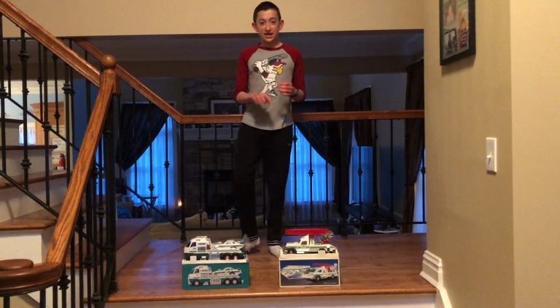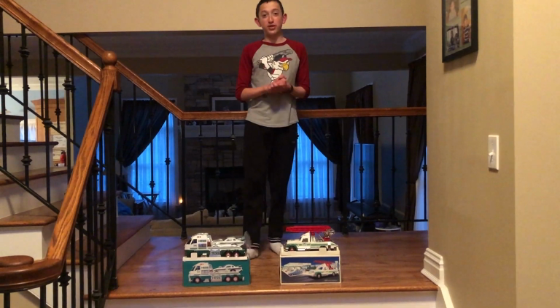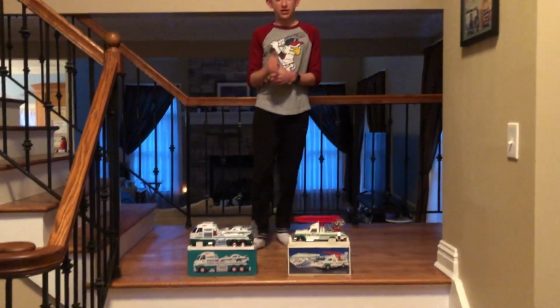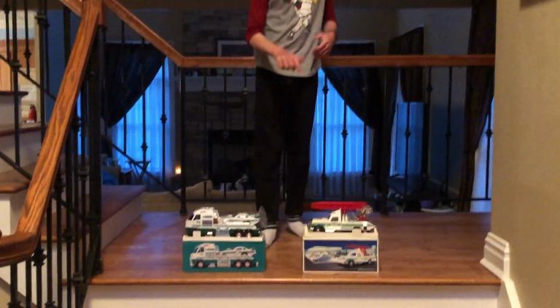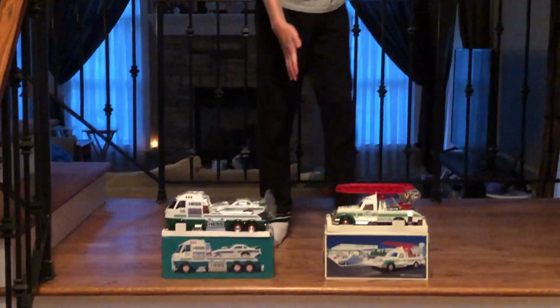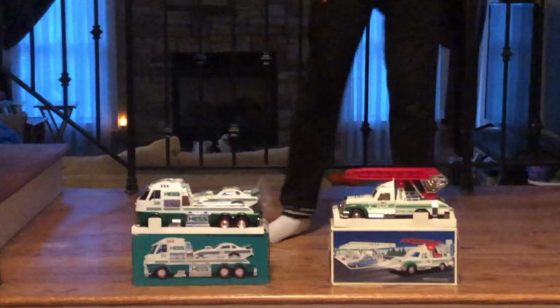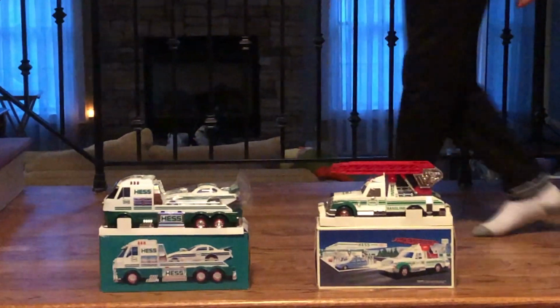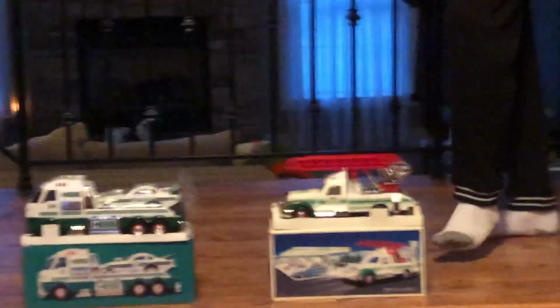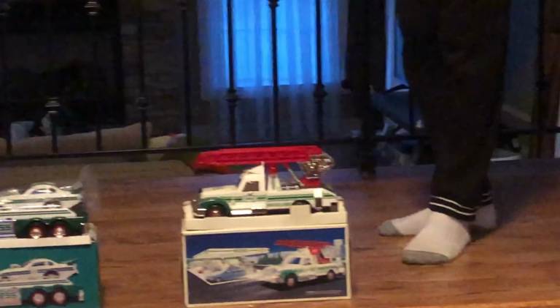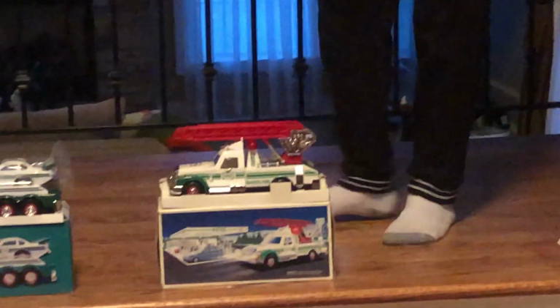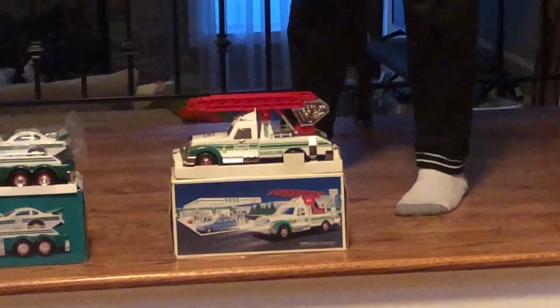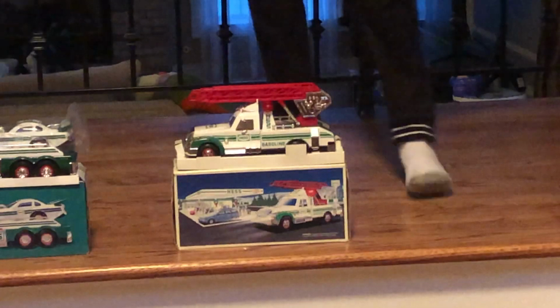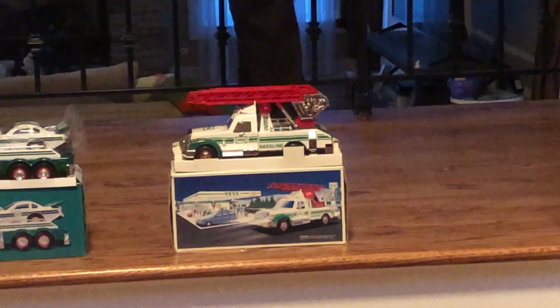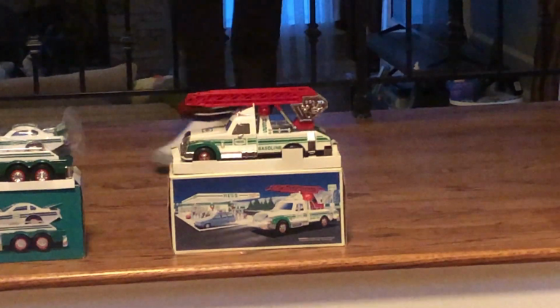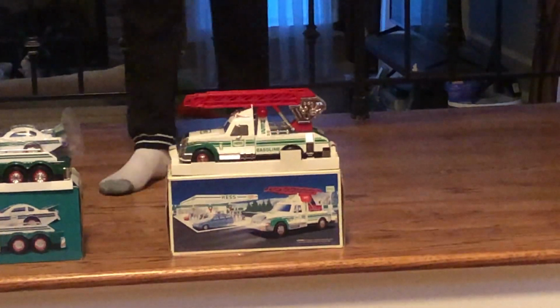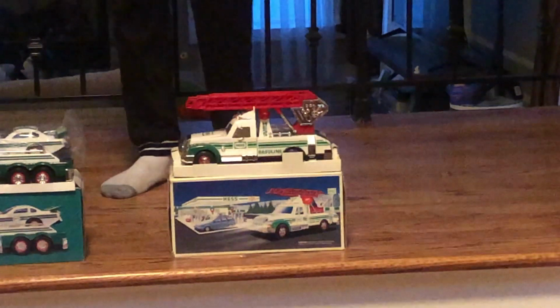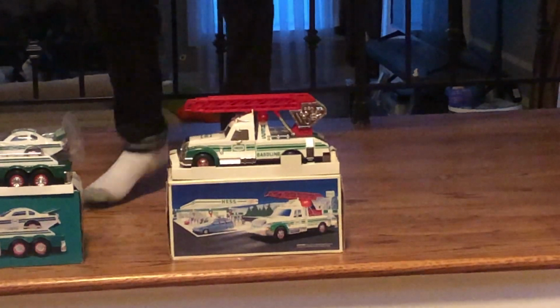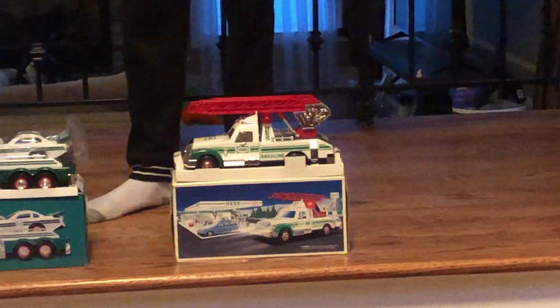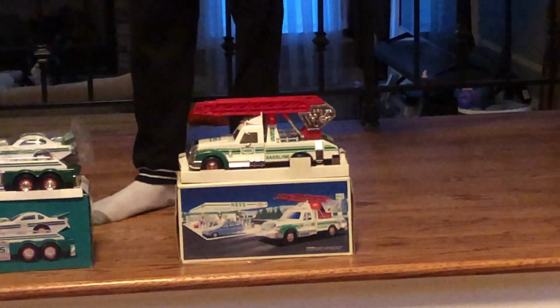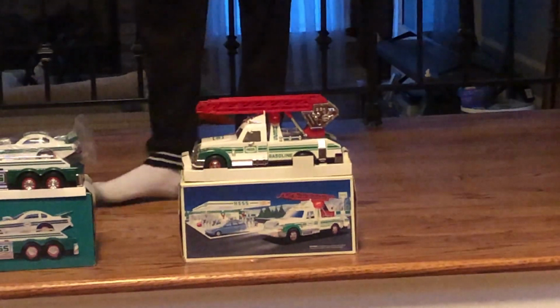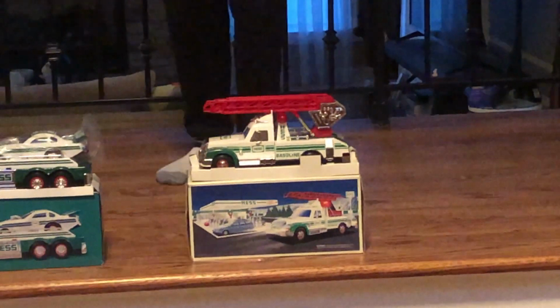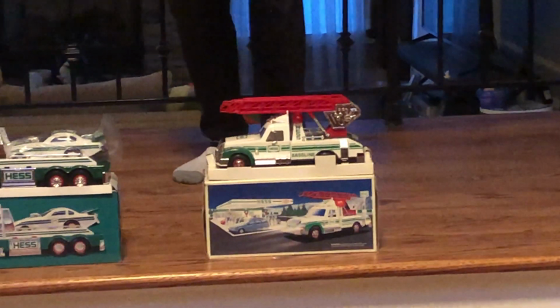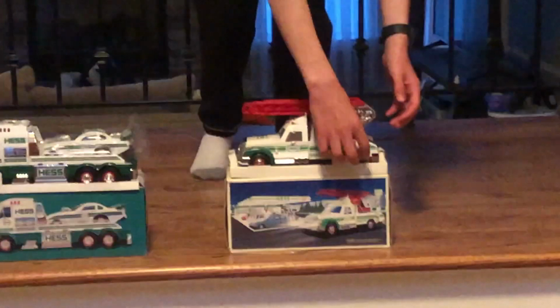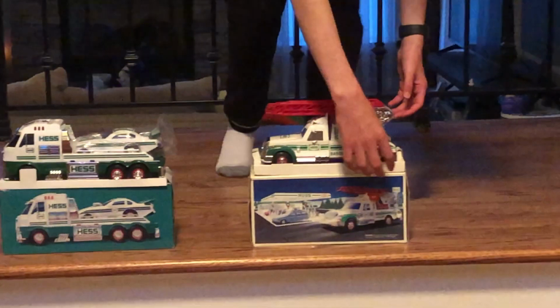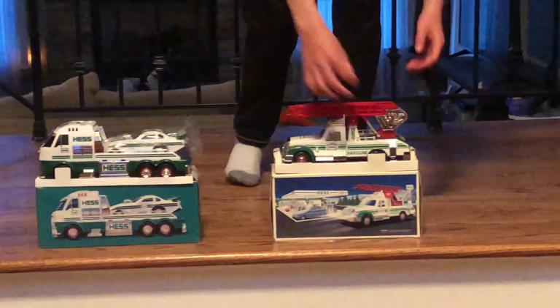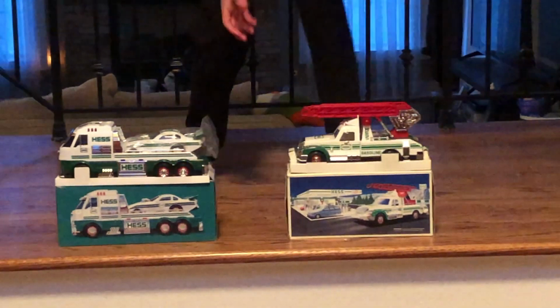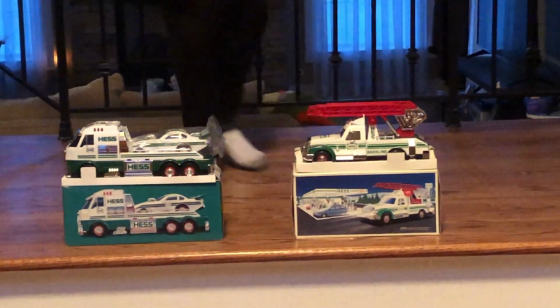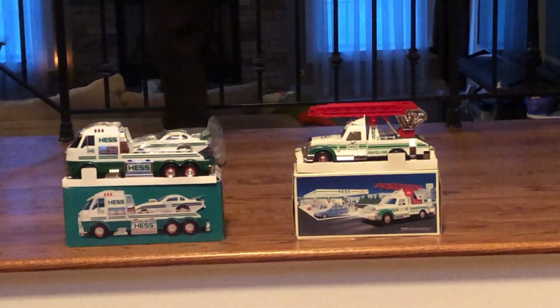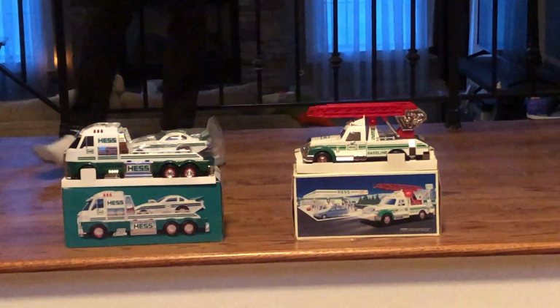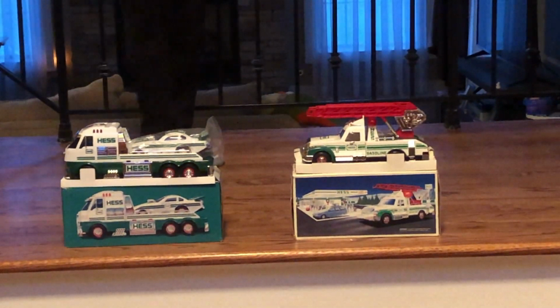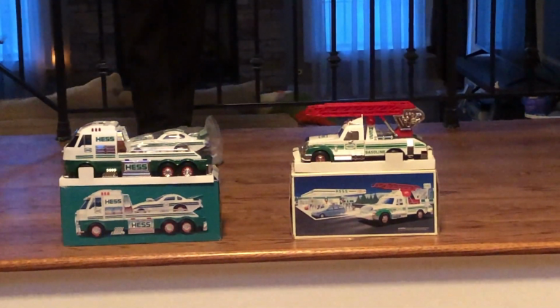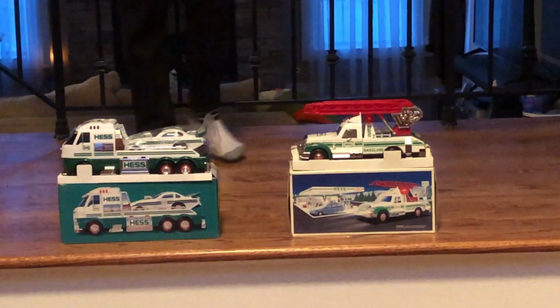Links down below in the description. We also have a brand new mint in box 1994 Hesh Rescue Truck. This is really cool — it has stabilizers, a big ladder, sirens, lights, and flashers.